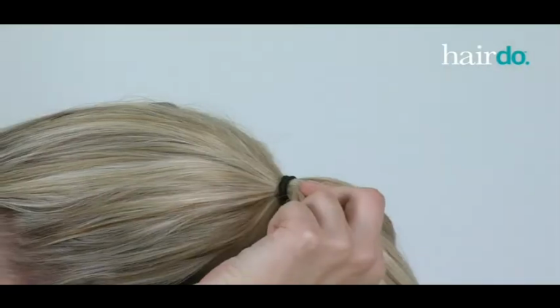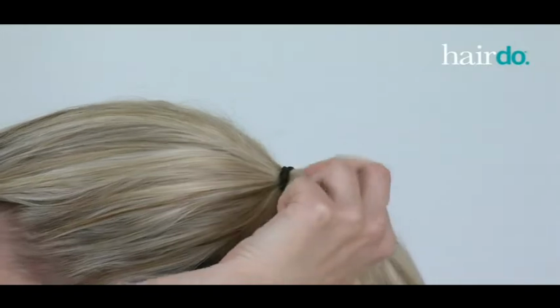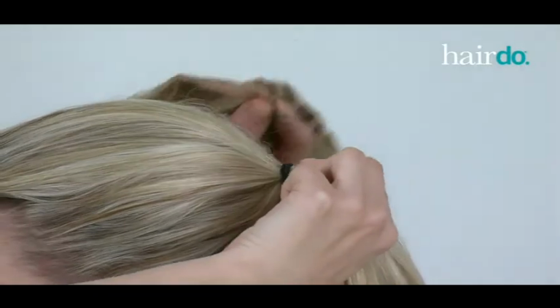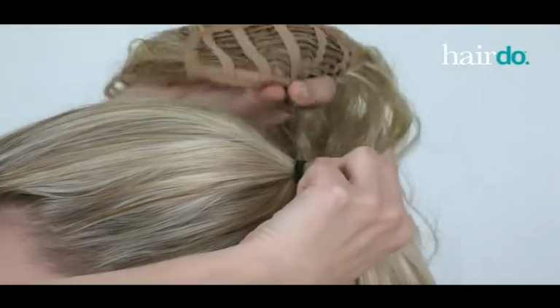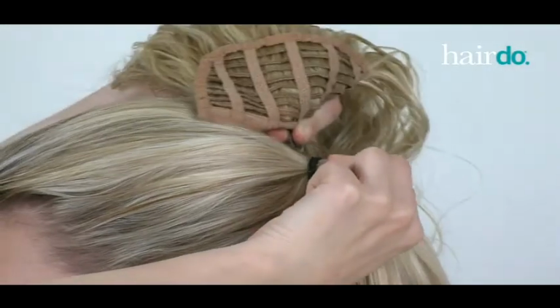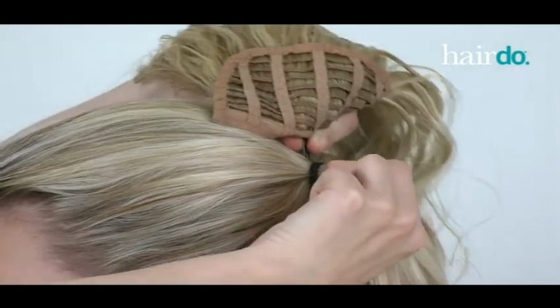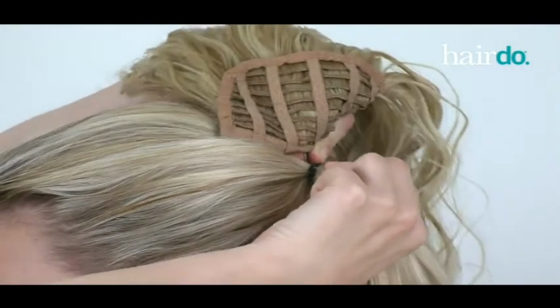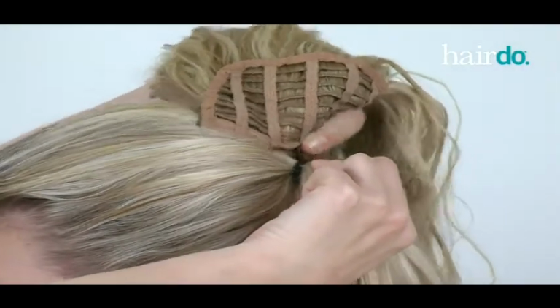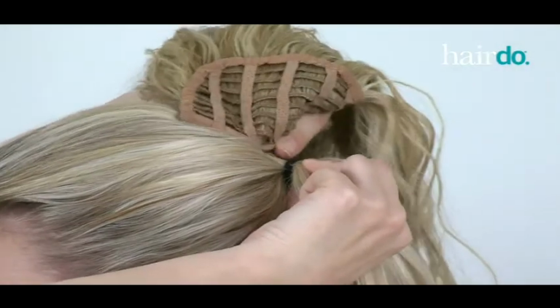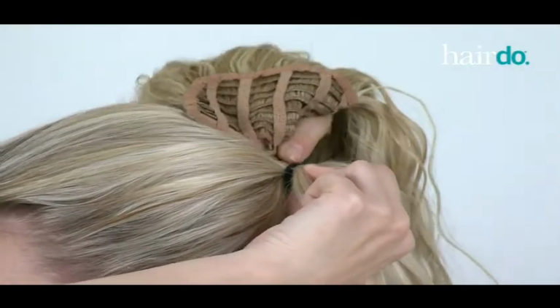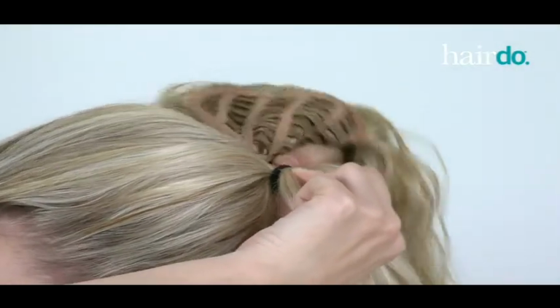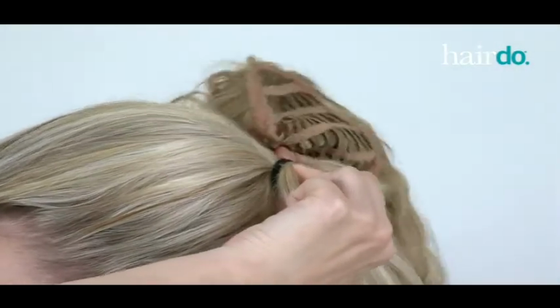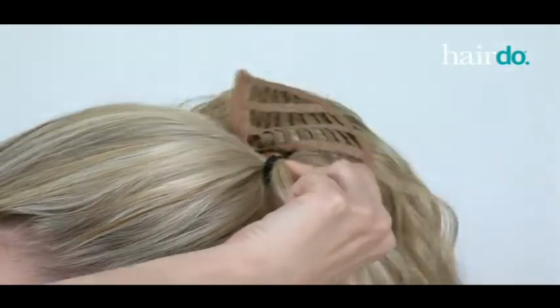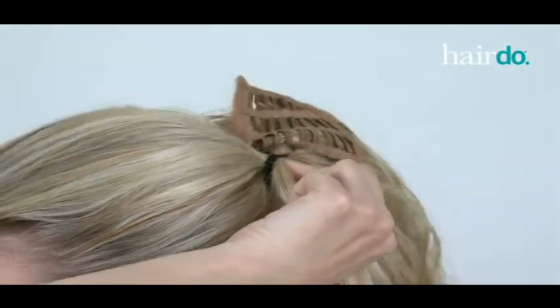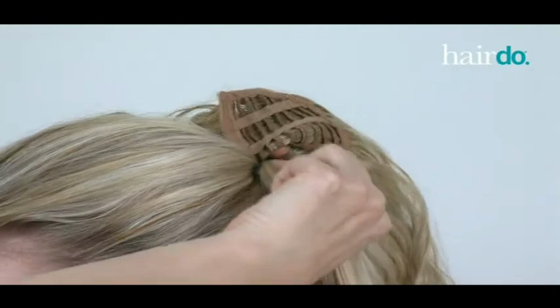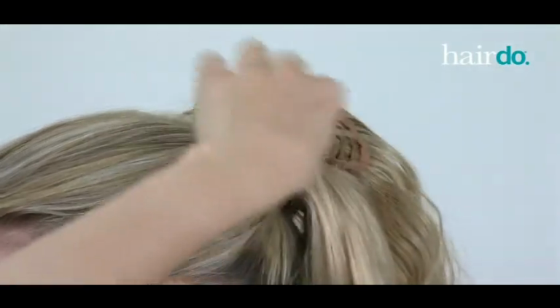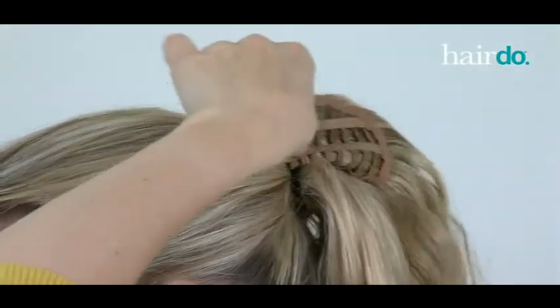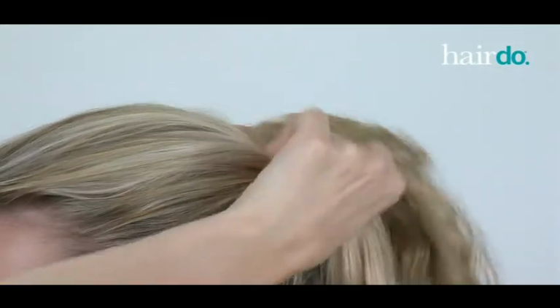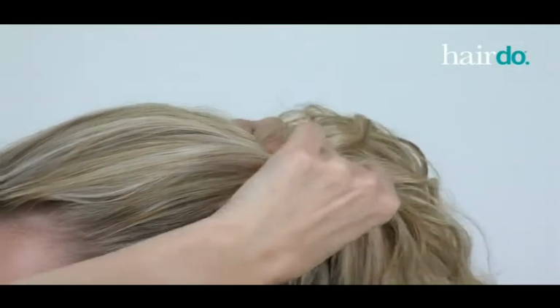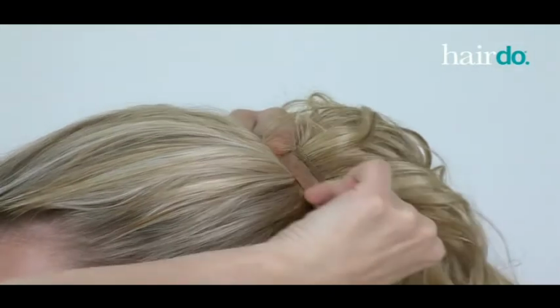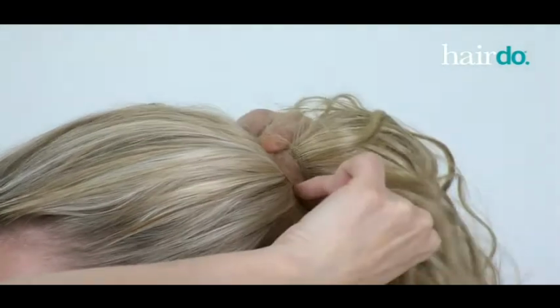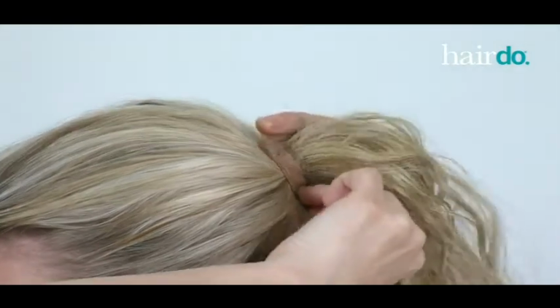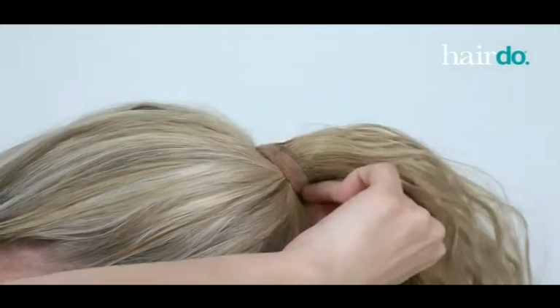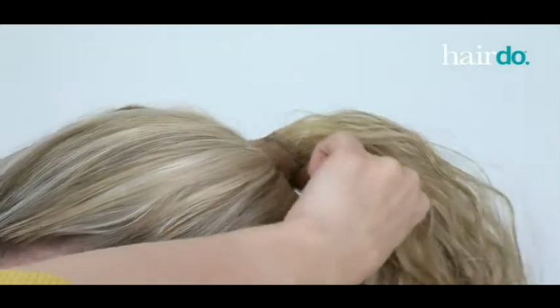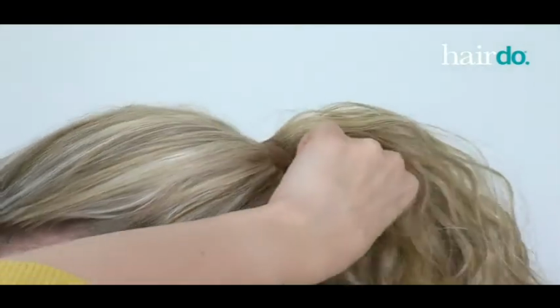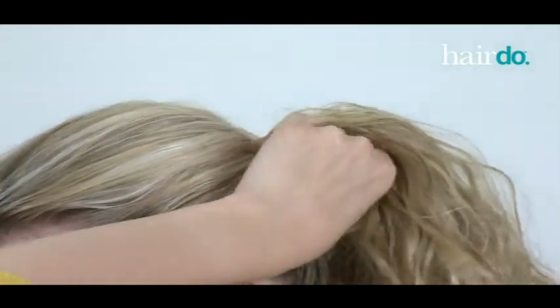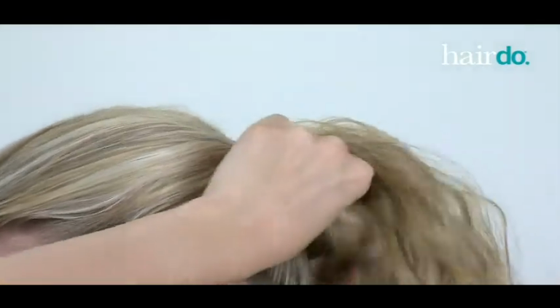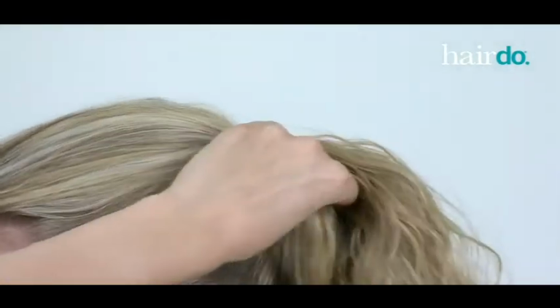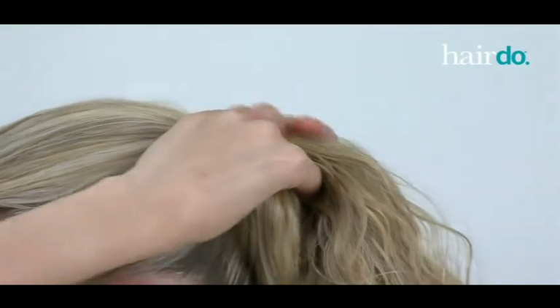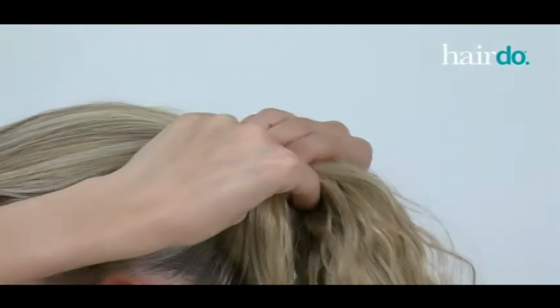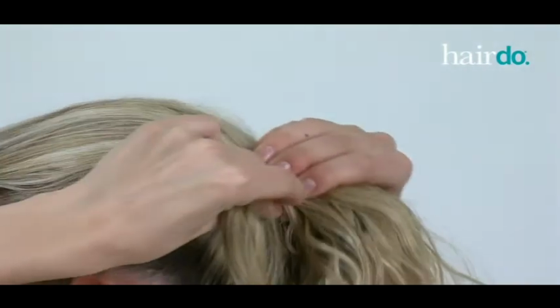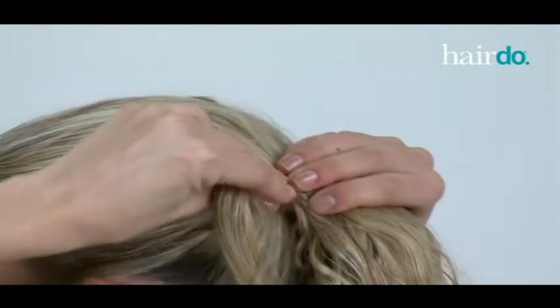Next, I secure the piece to my ponytail by inserting the three-pronged comb underneath the elastic band. Then, I wrap the Velcro strips around my ponytail so that the two Velcro ends securely connect.